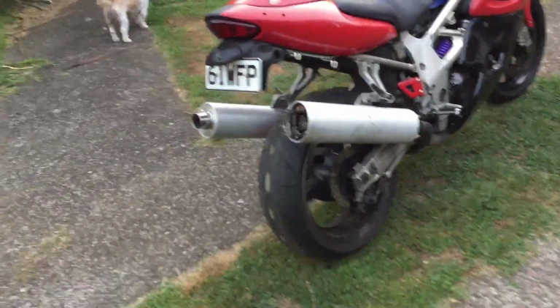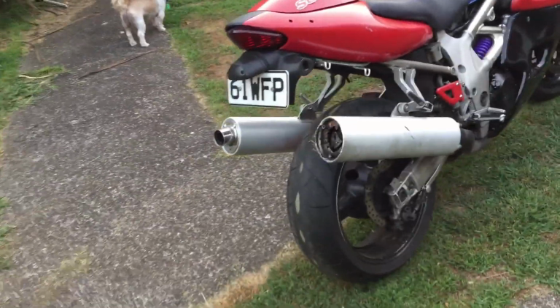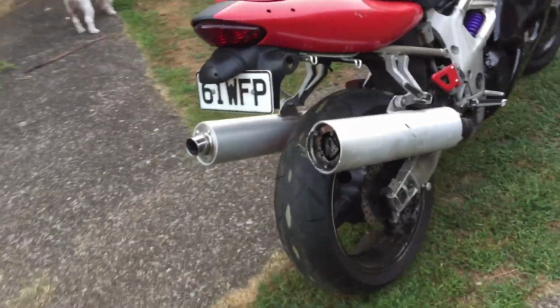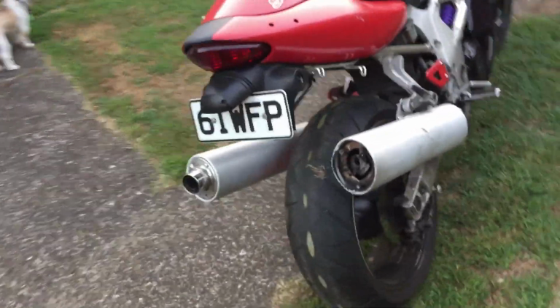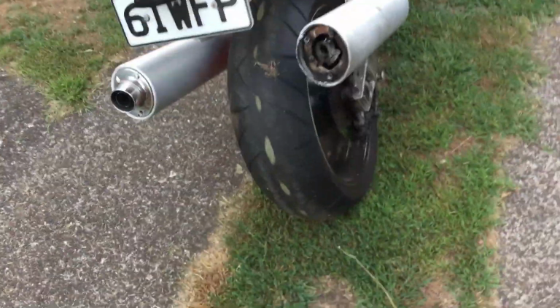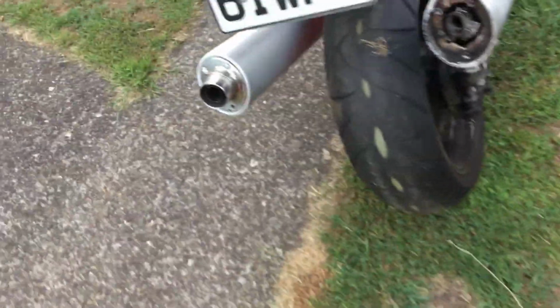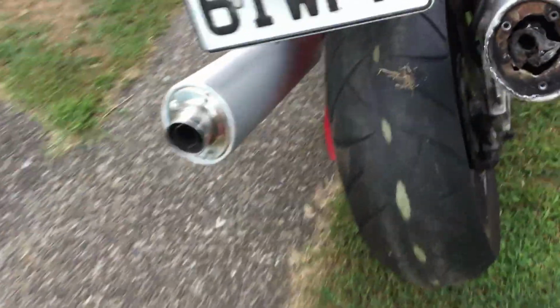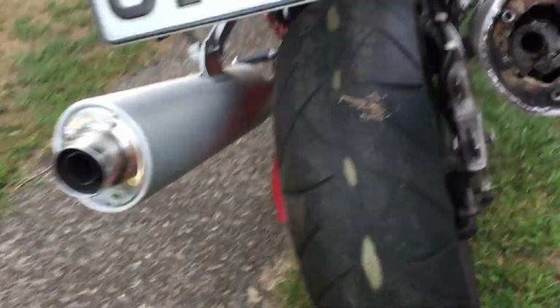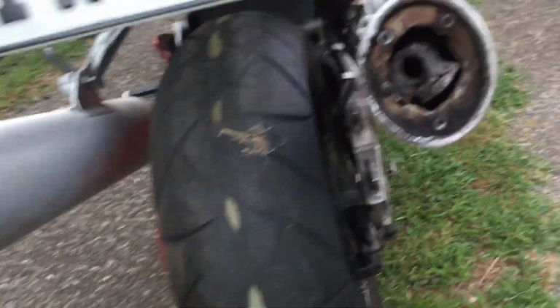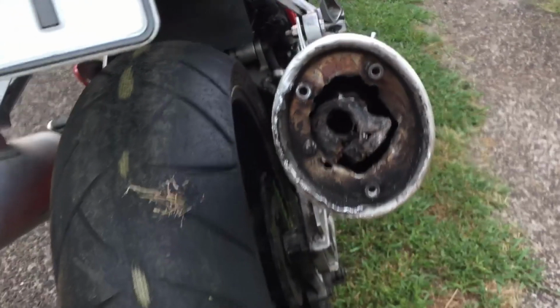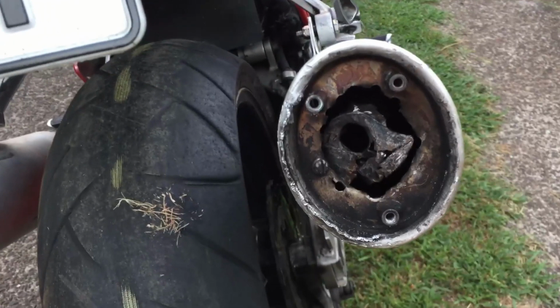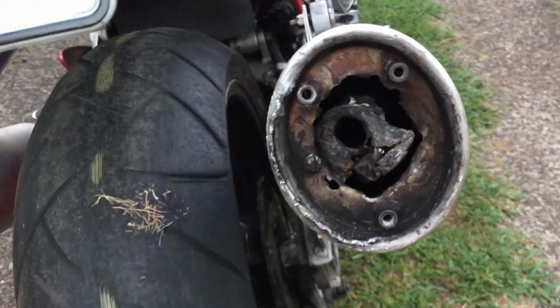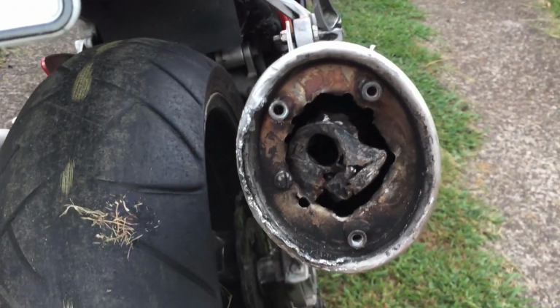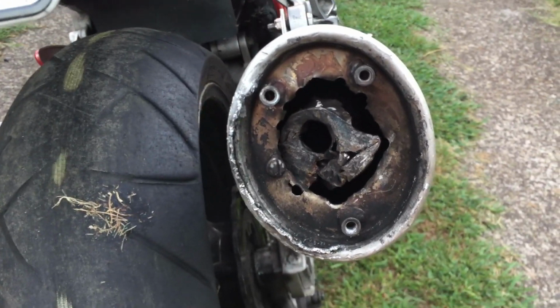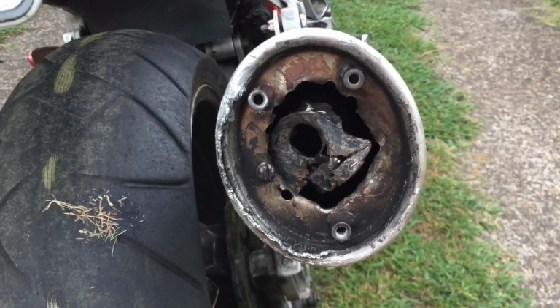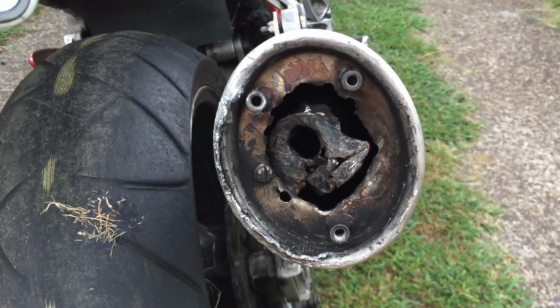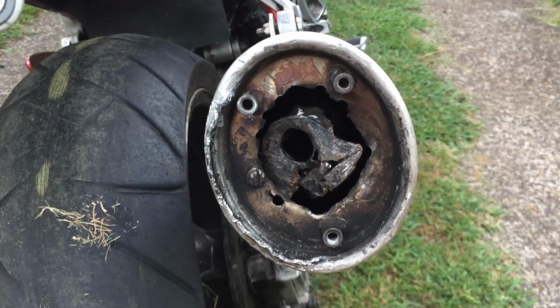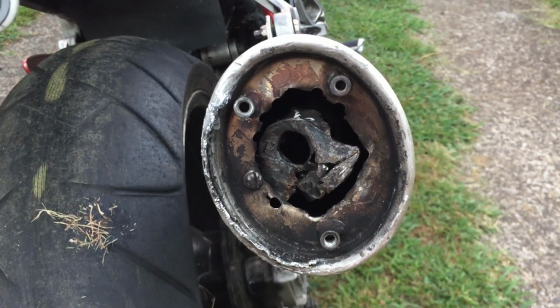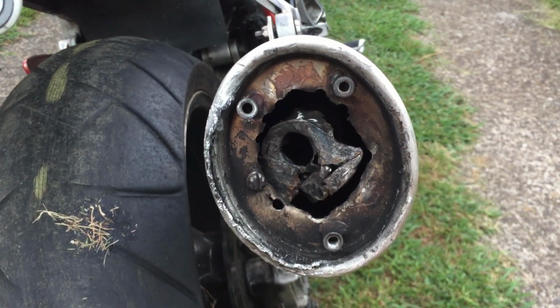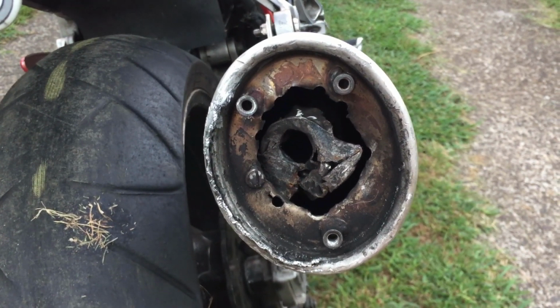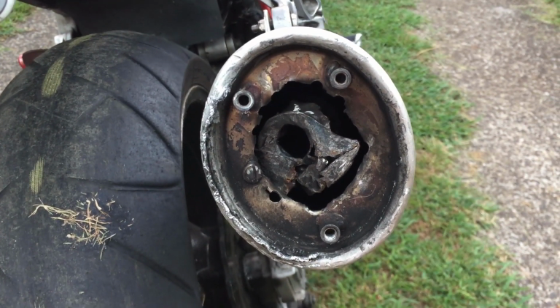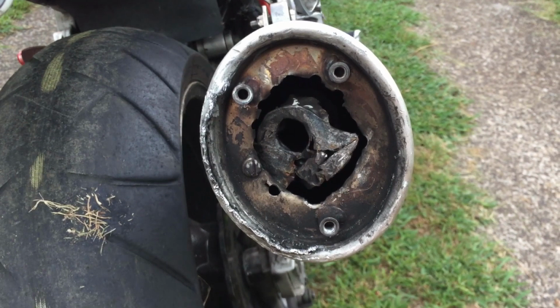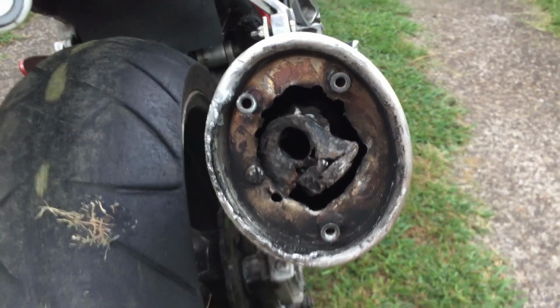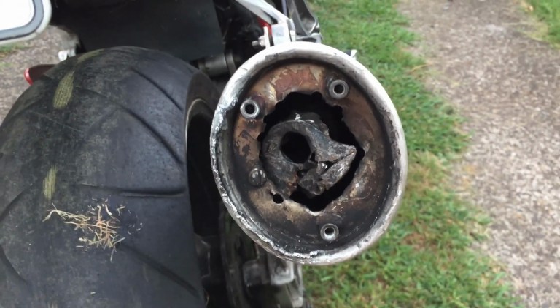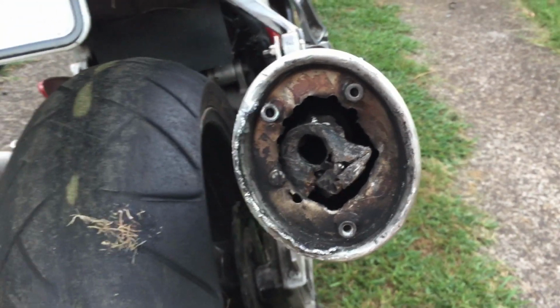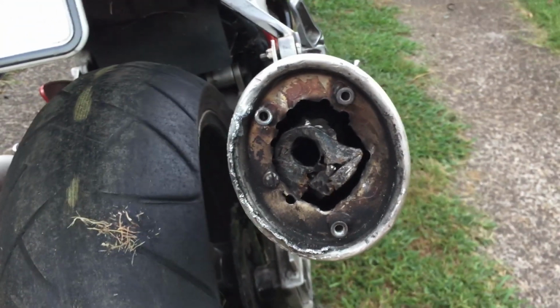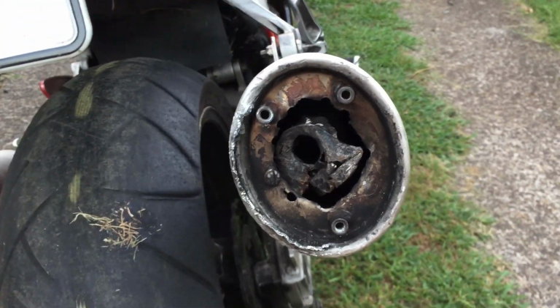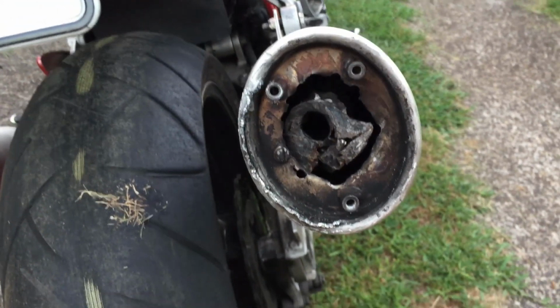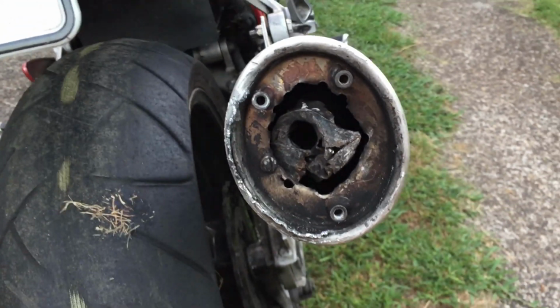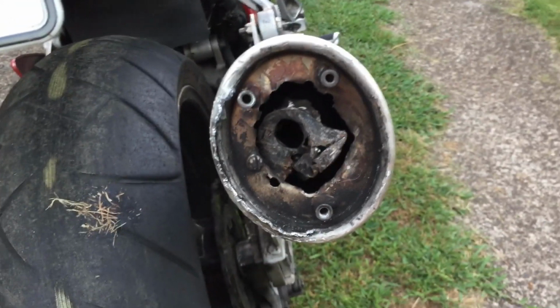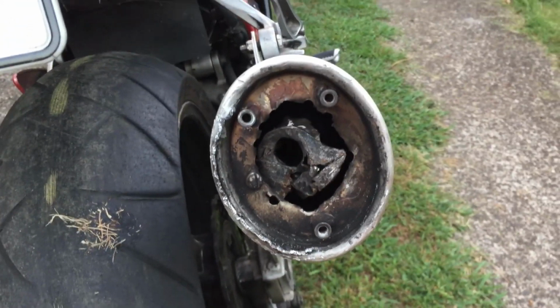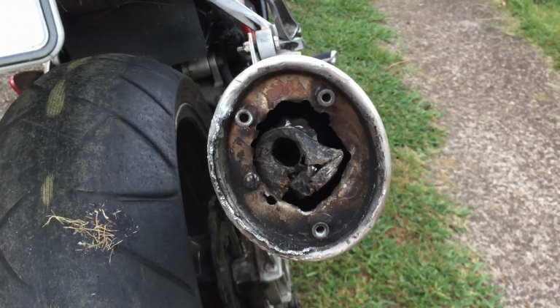A few things I need to do — get a new back tire, and look what someone's done to the exhaust. Don't know why people do this, but I've got to deal with this now. Stay tuned, I've got an idea of how I'm gonna fix it.